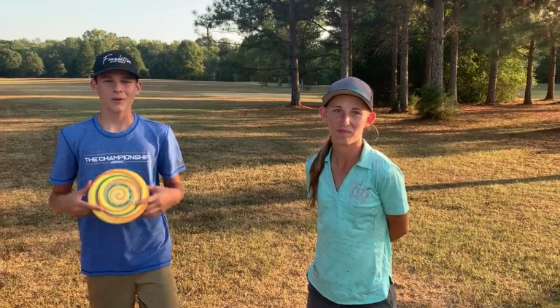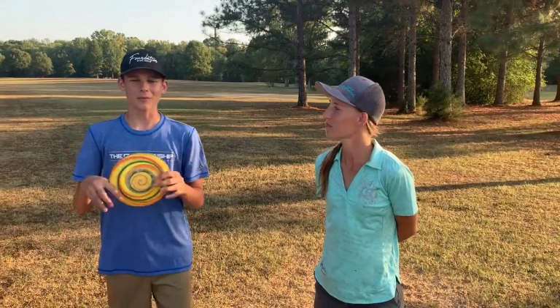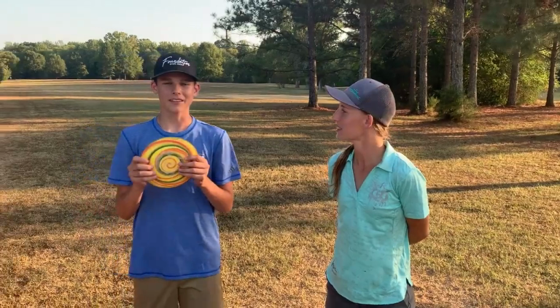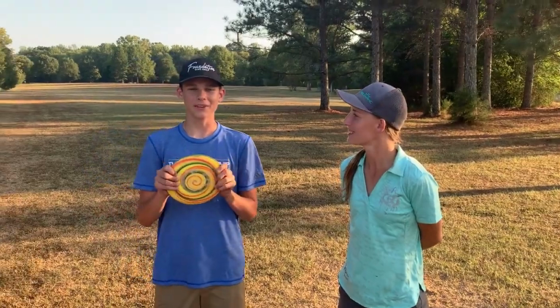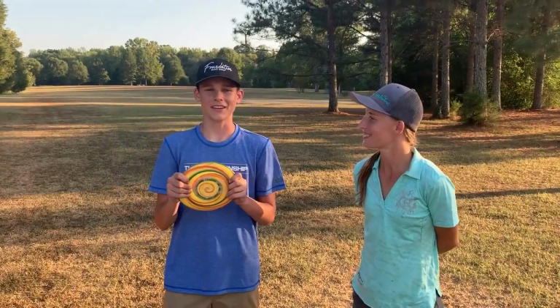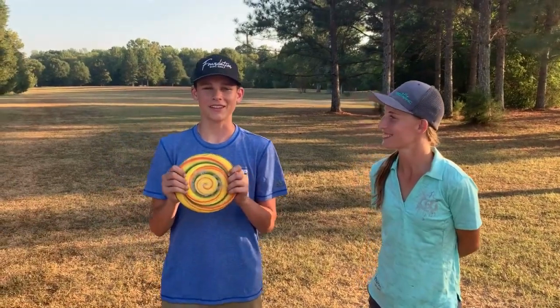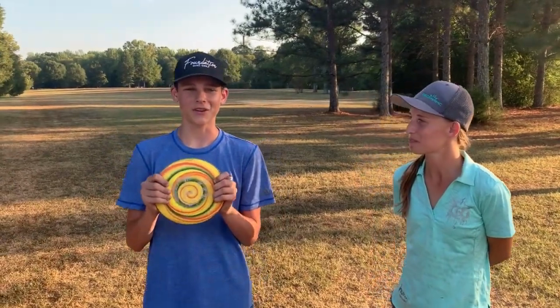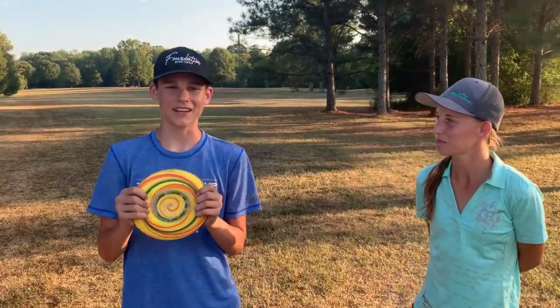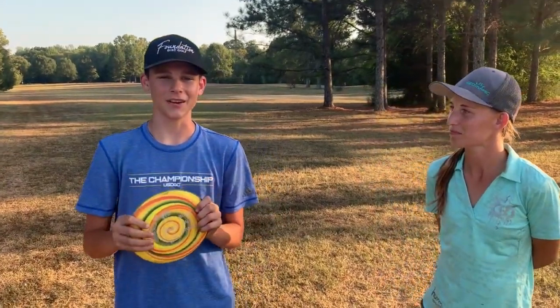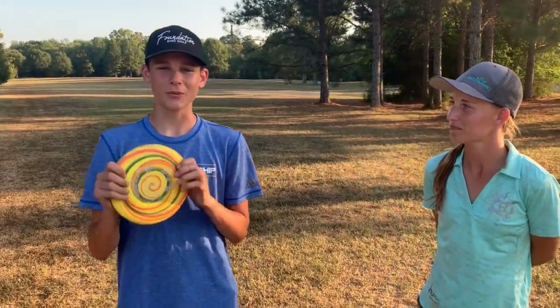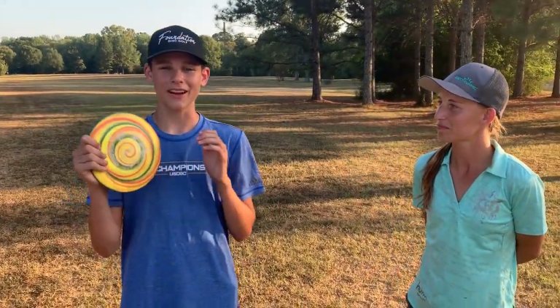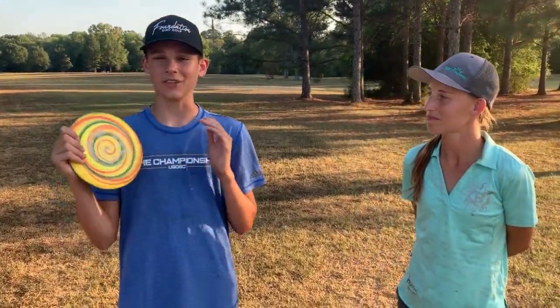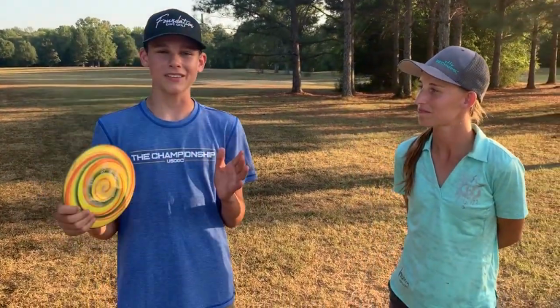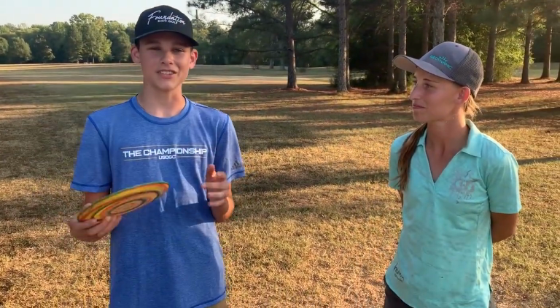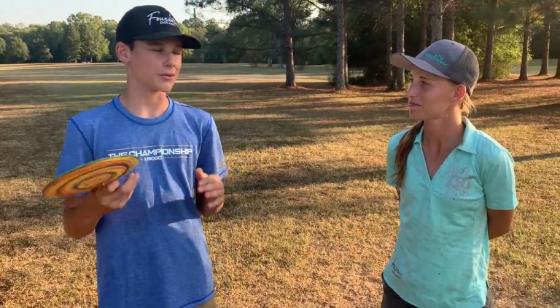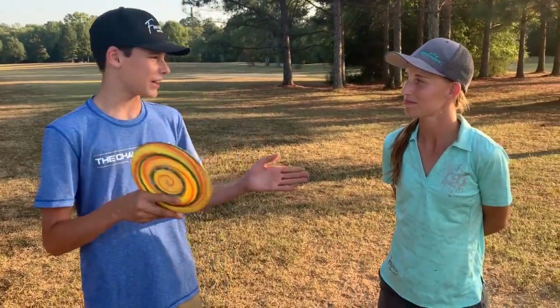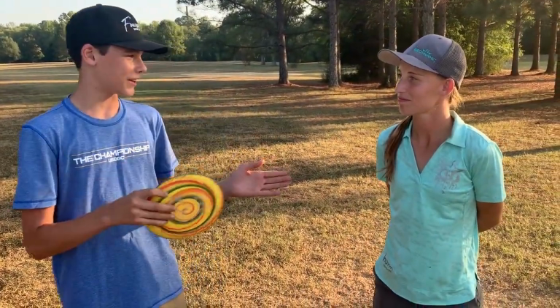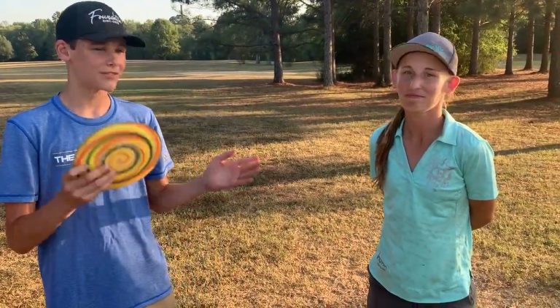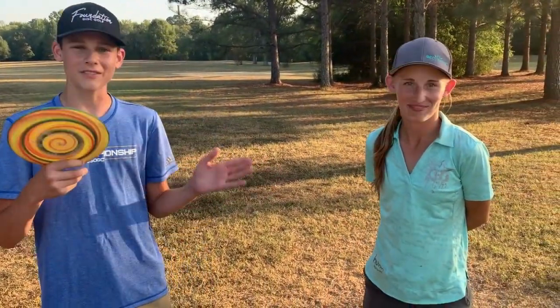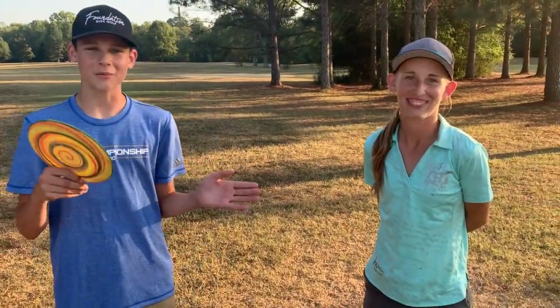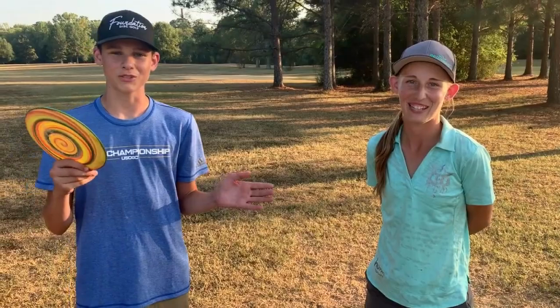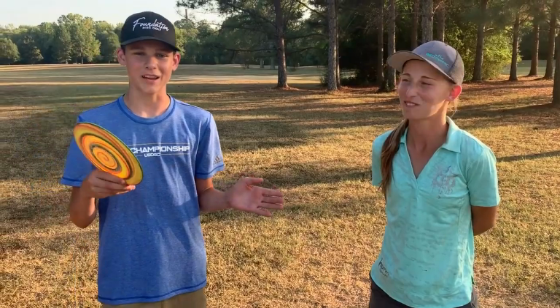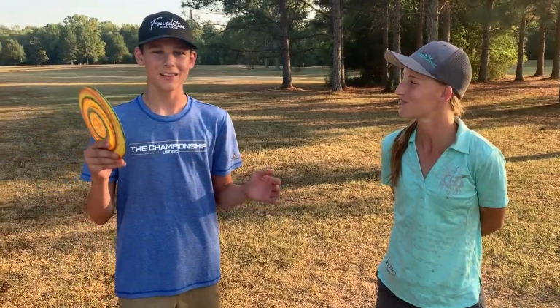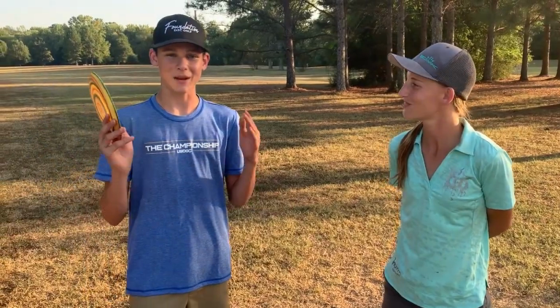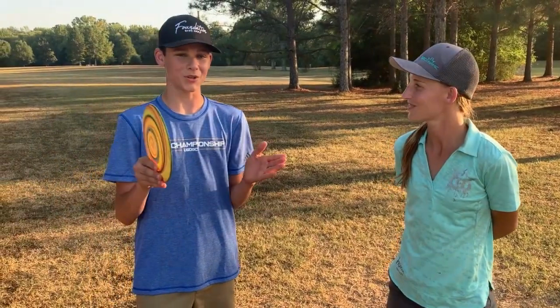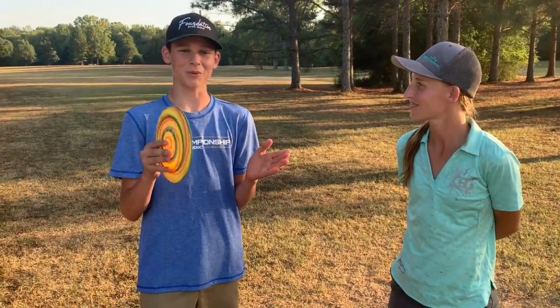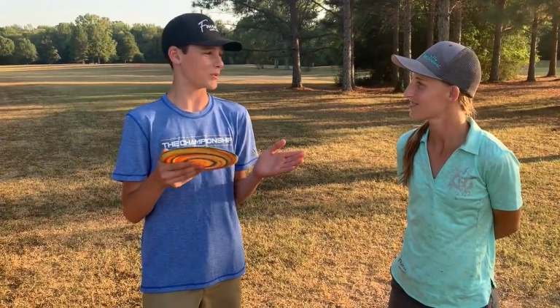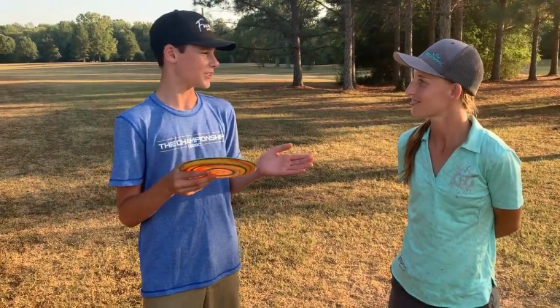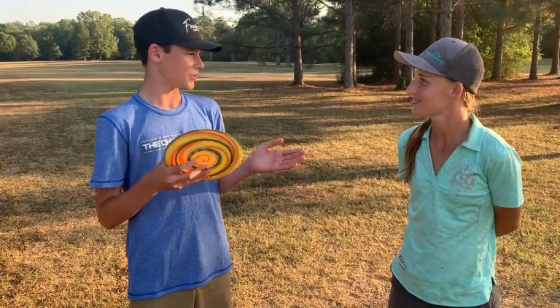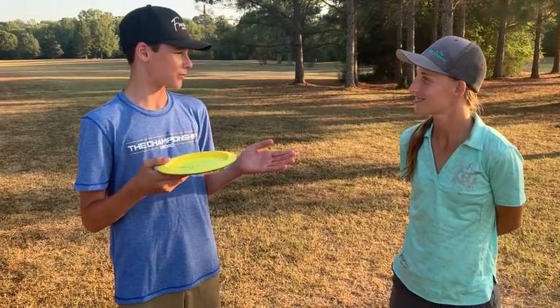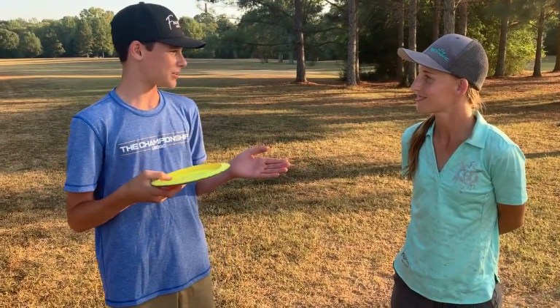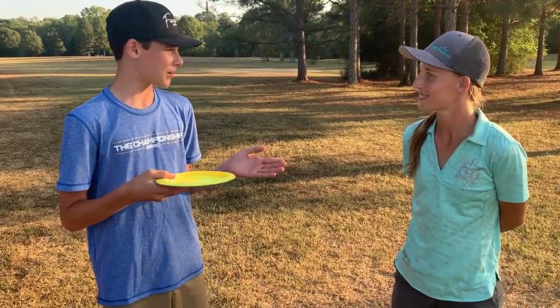What is up guys? Luke Callahan of the Disc Golf Kid here. We are at the USDGC with Paige Pierce, five-time world champ and multiple U.S. women's champ.